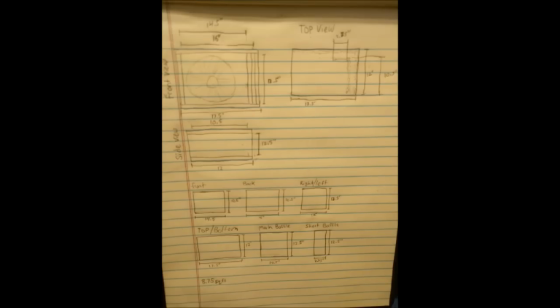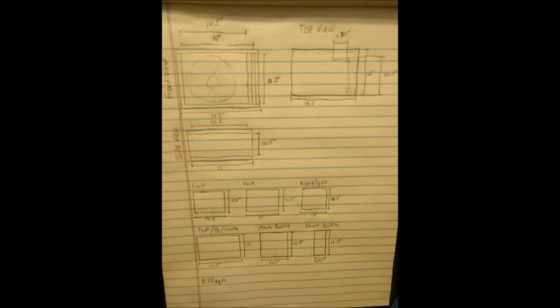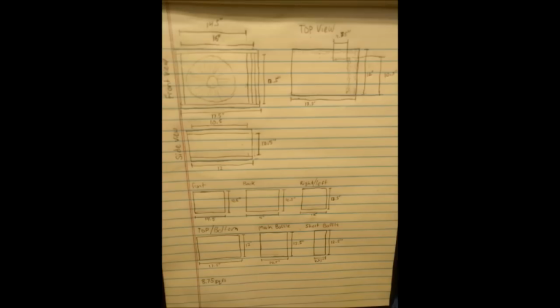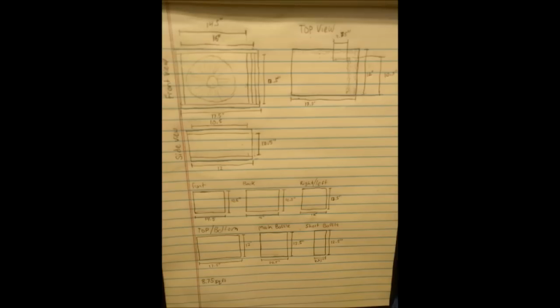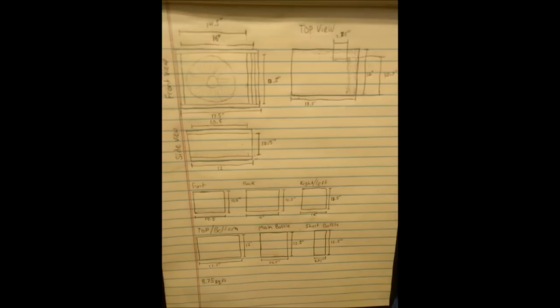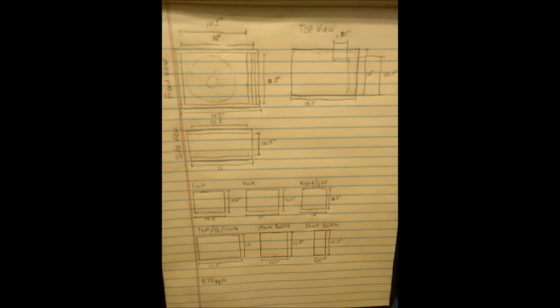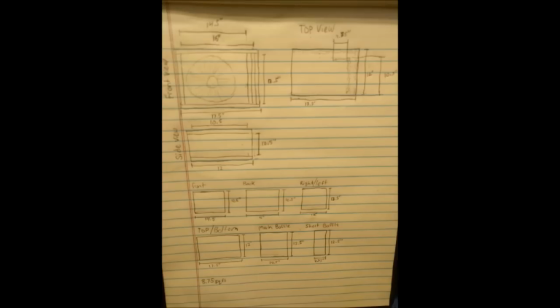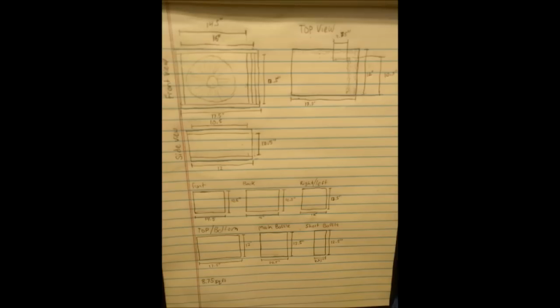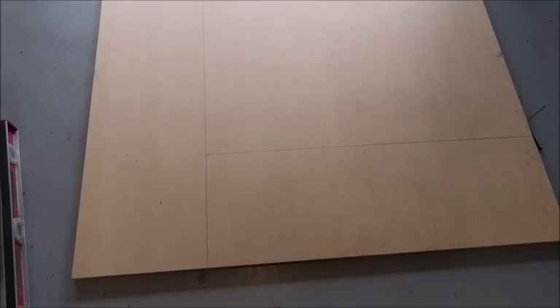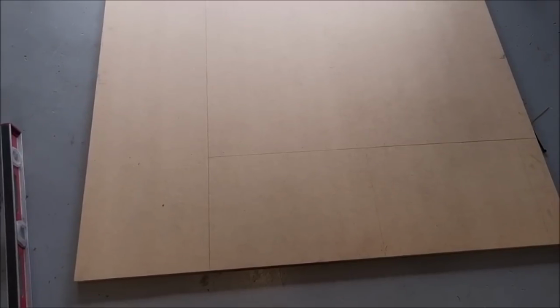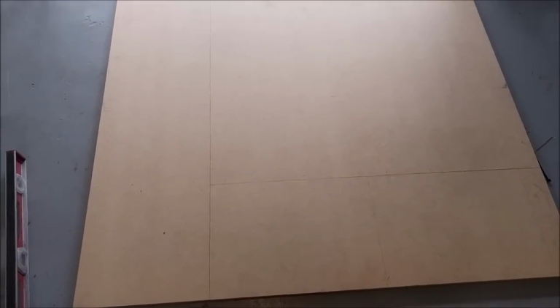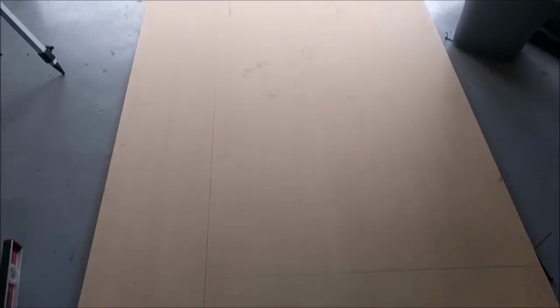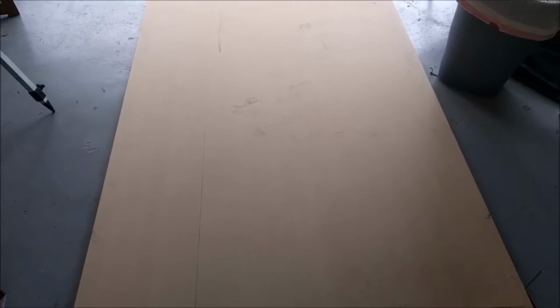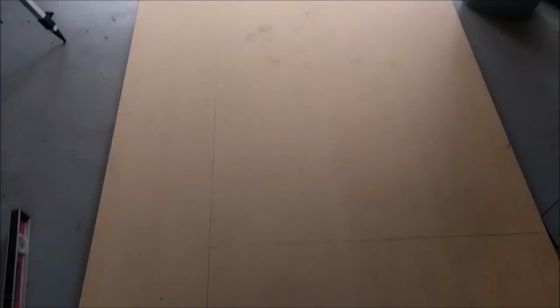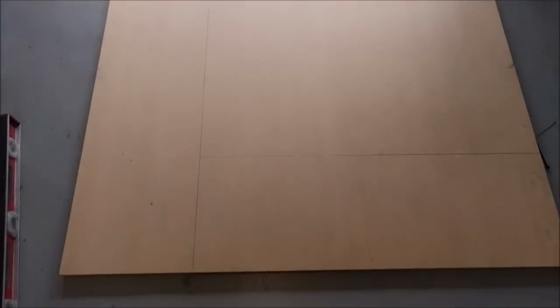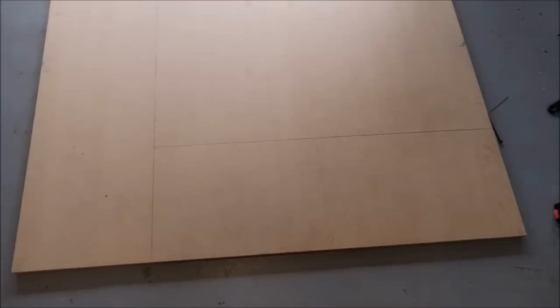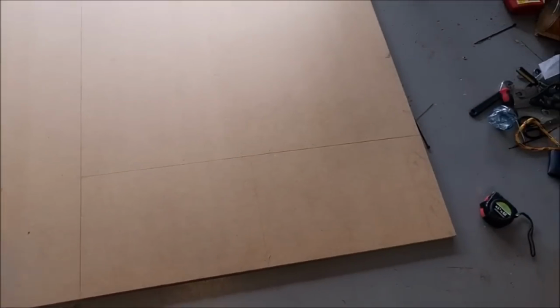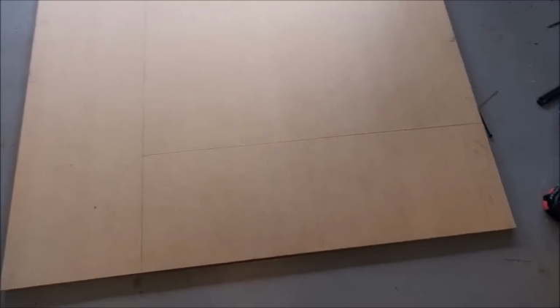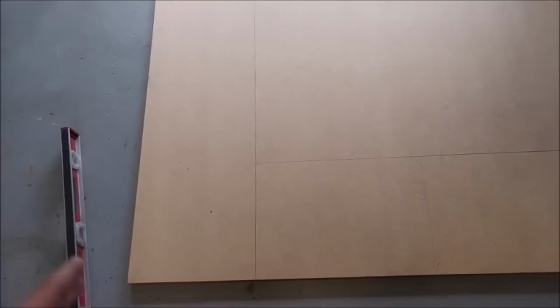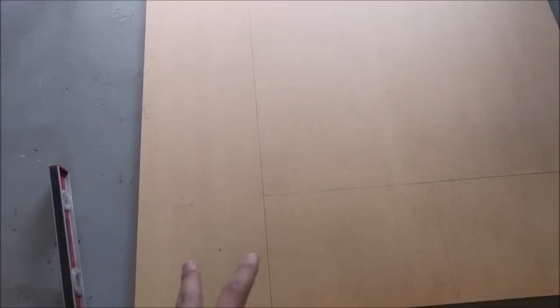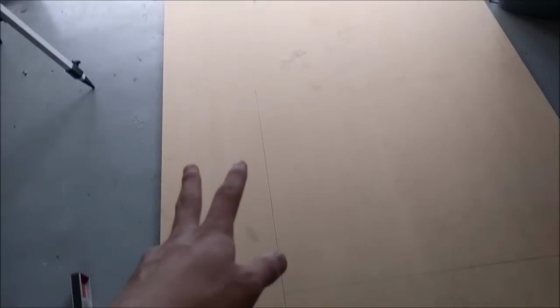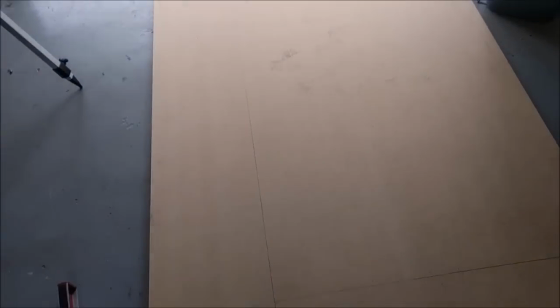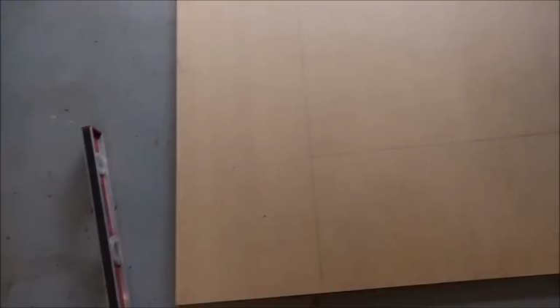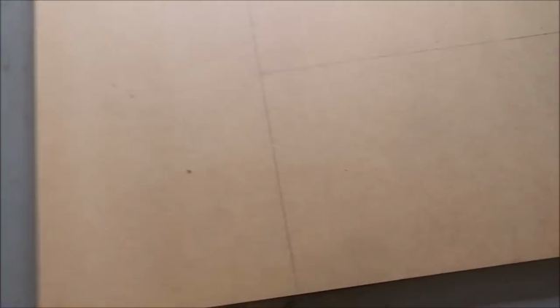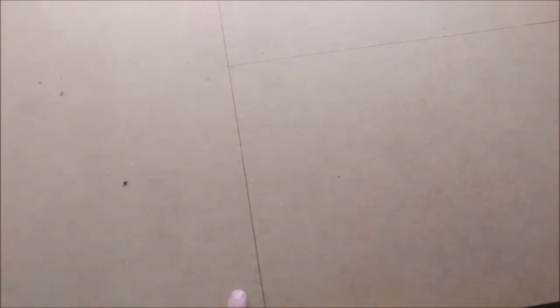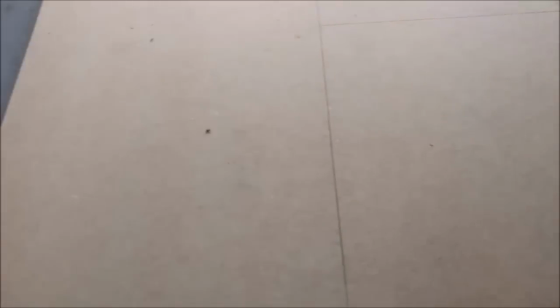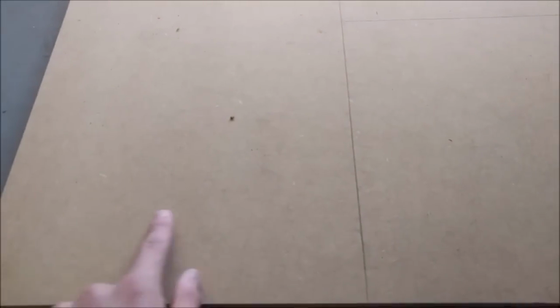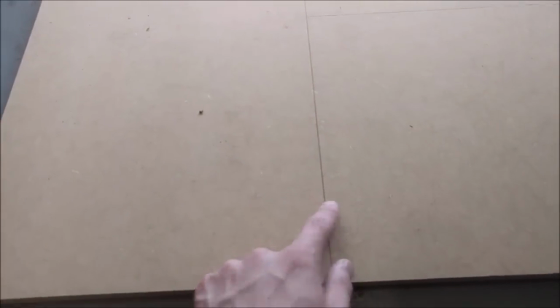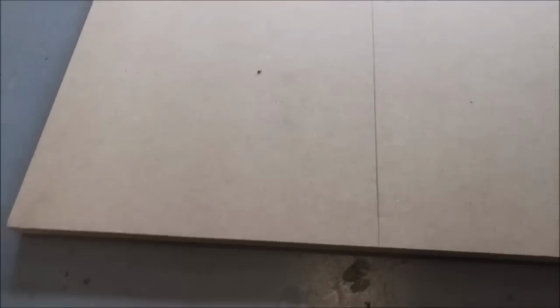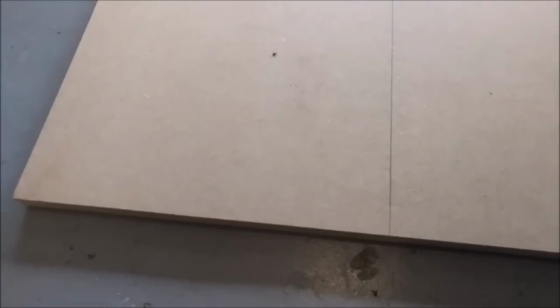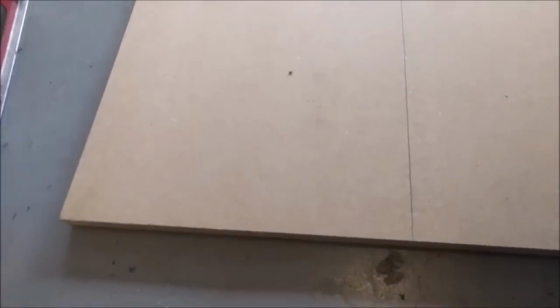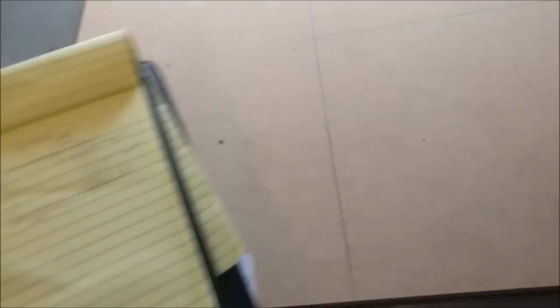Here's another look at the dimensions. I also want to point out the piece labeled 'short baffle' — I notched it in about three and a half inches for better tuning. I measured and cut everything out of three-quarter inch MDF using a hand circular saw and a cheap table saw. I don't have any video footage of that, but it's pretty straightforward.